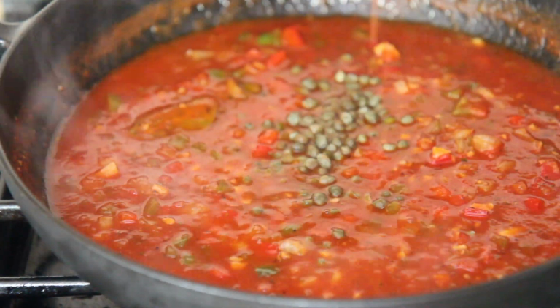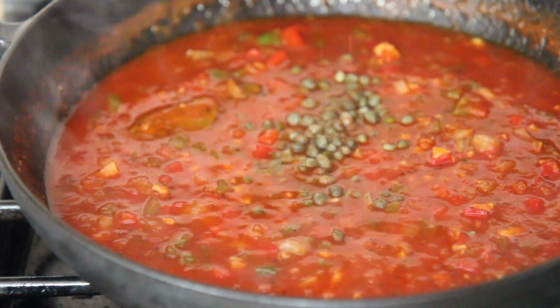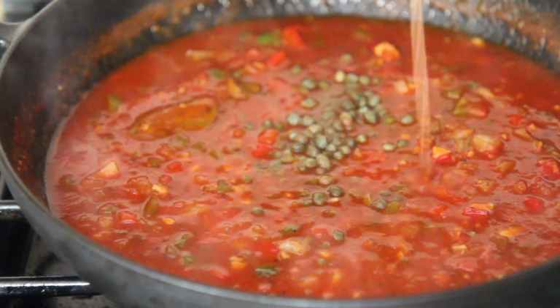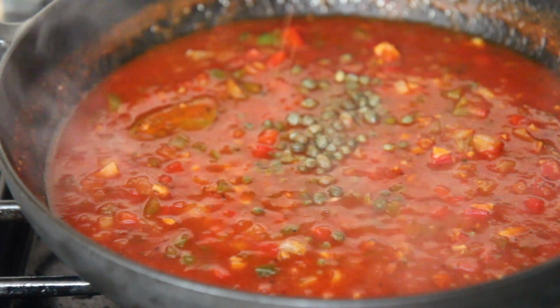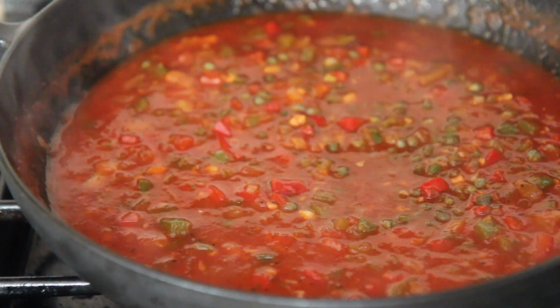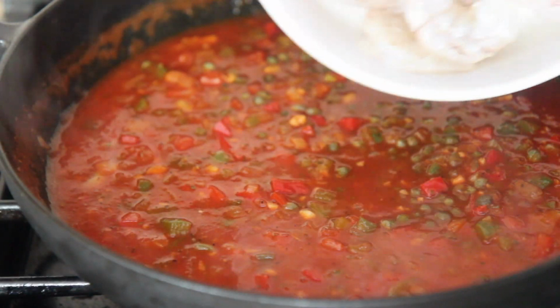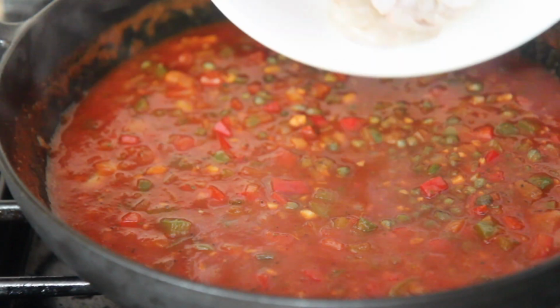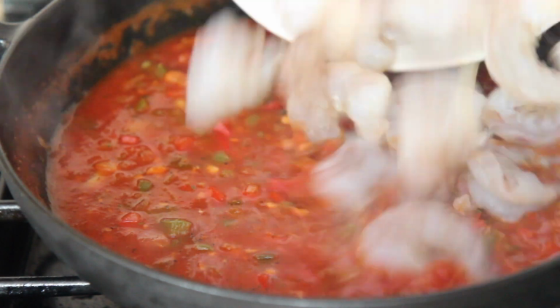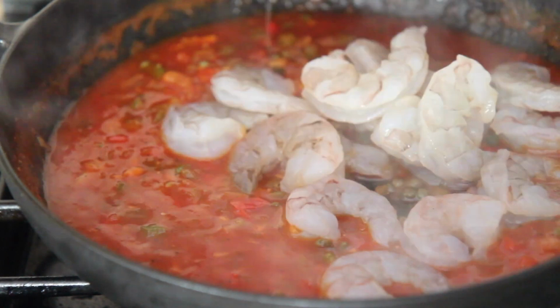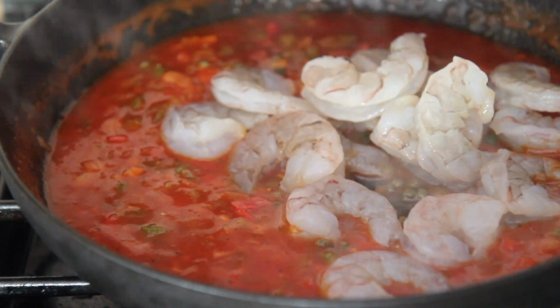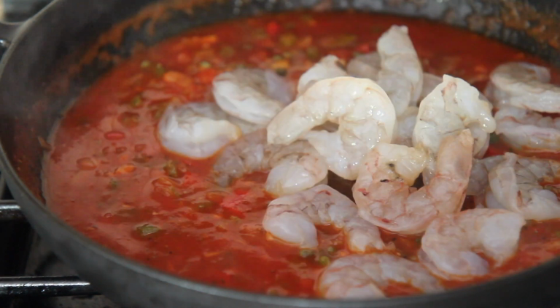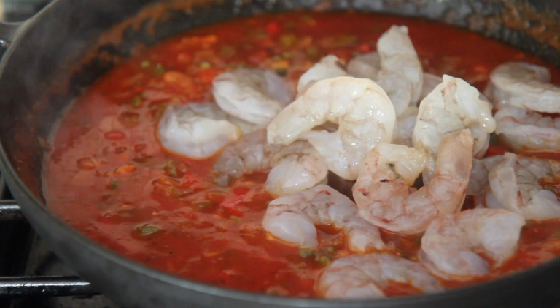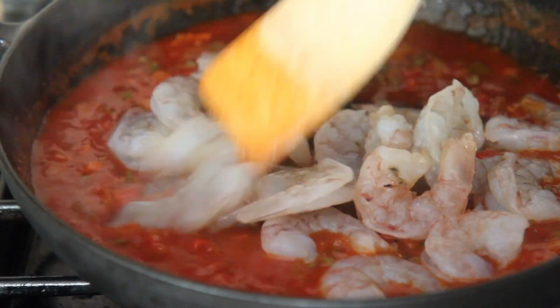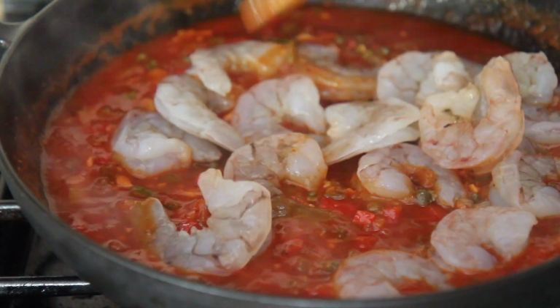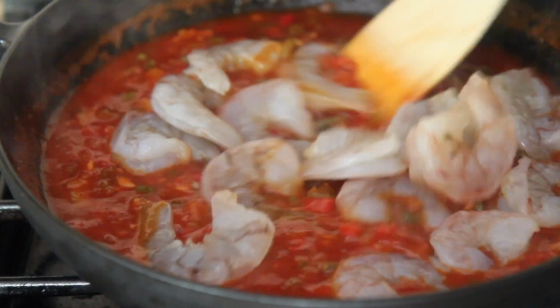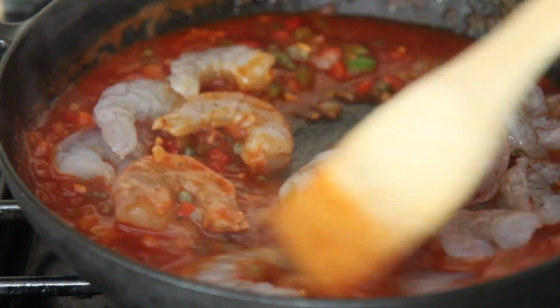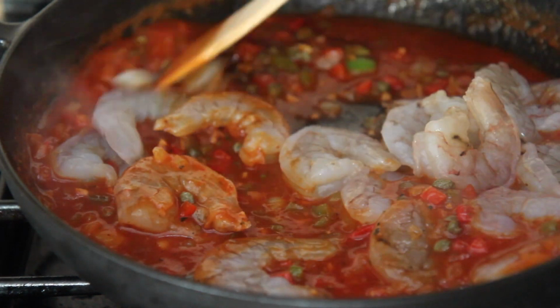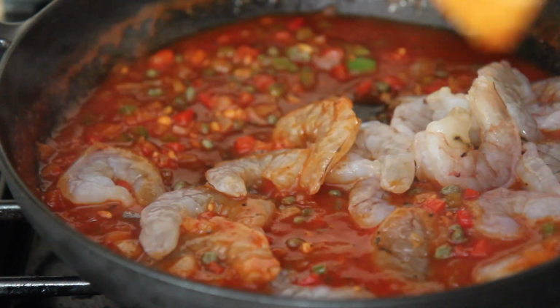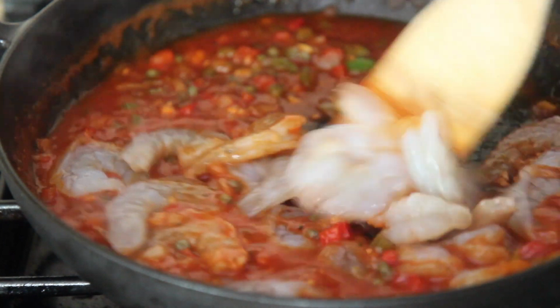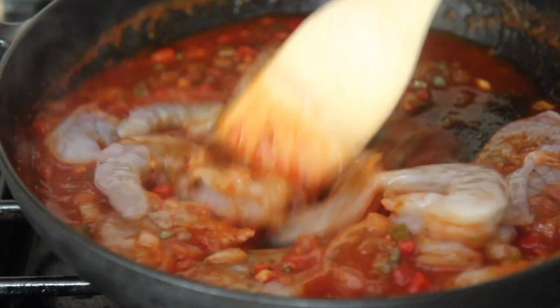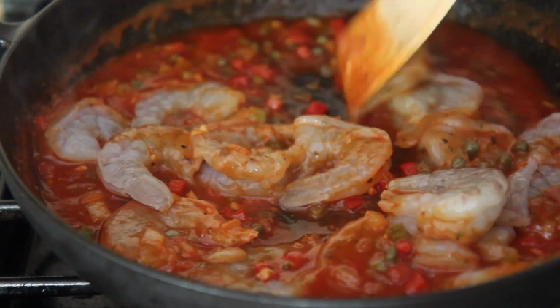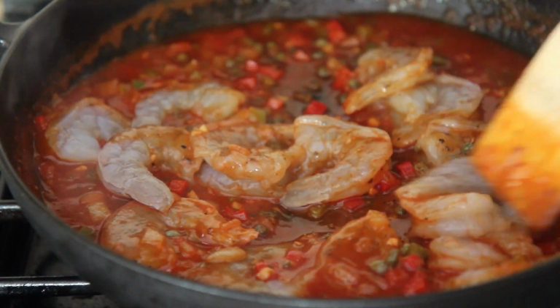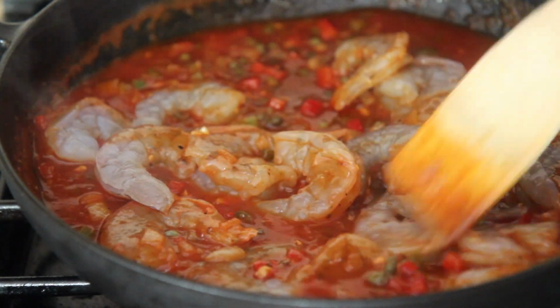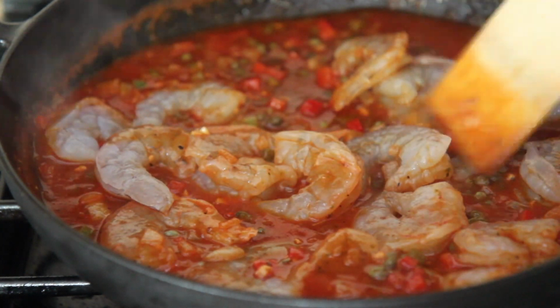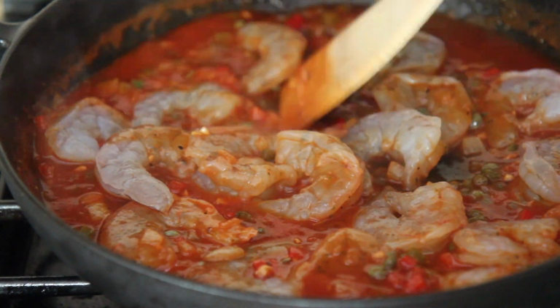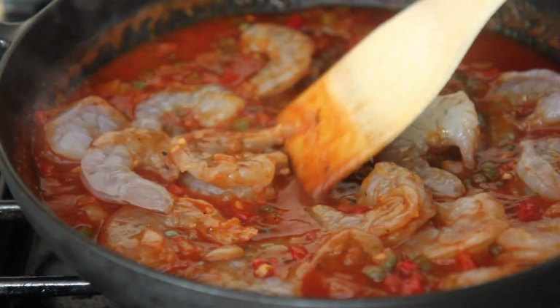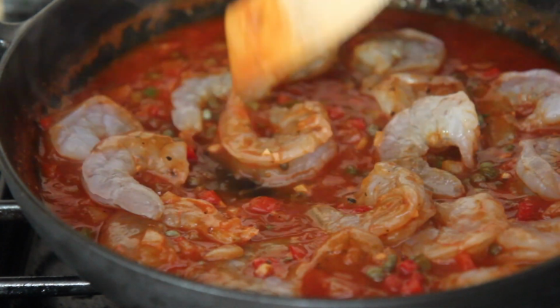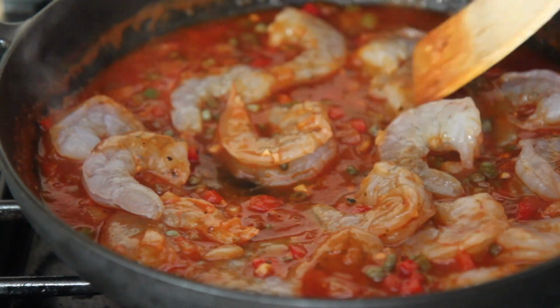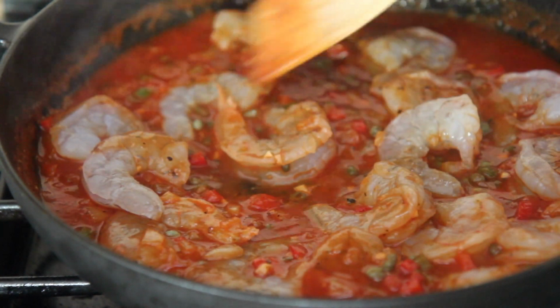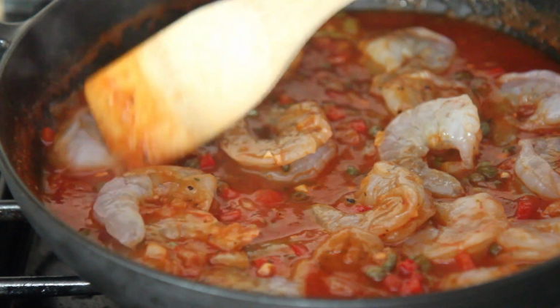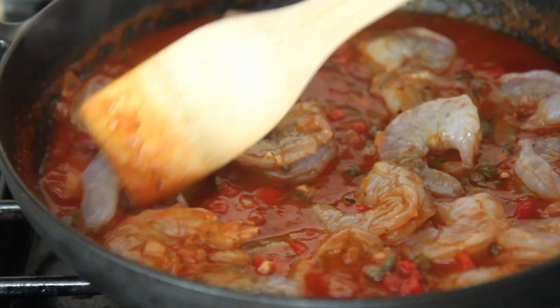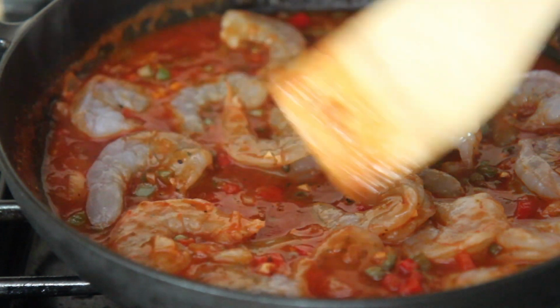Let the sauce come up to a simmer, then add the capers, hot sauce, and shrimp. I use raw, peeled, and deveined shrimp. Feel free to leave the tails on — I always recommend it. It makes the shrimp appear larger, and a lot of the garlic and spices like to sneak into the tail, so much flavor.